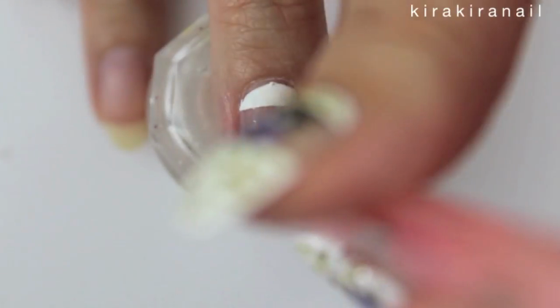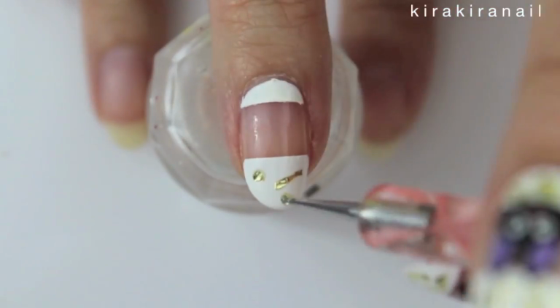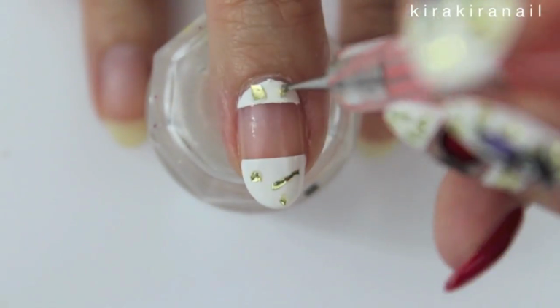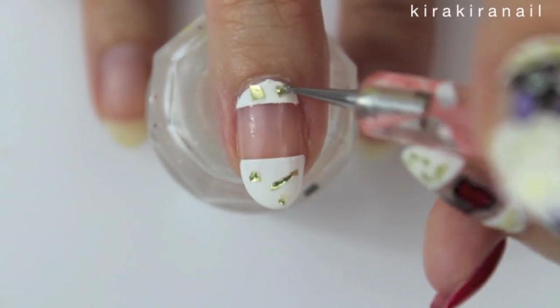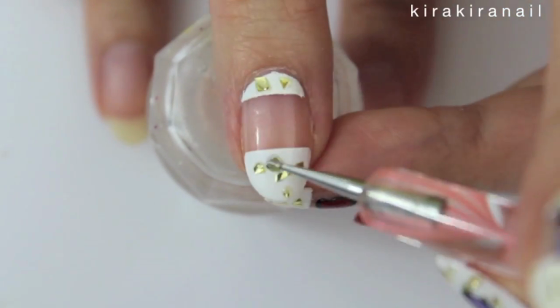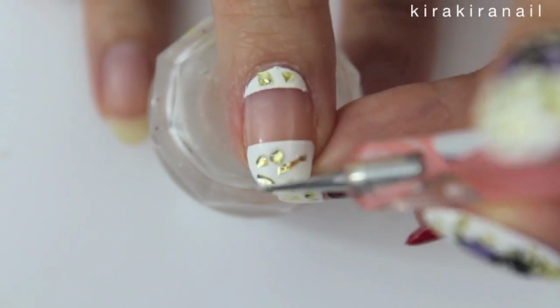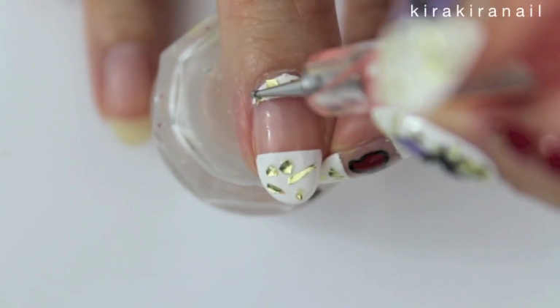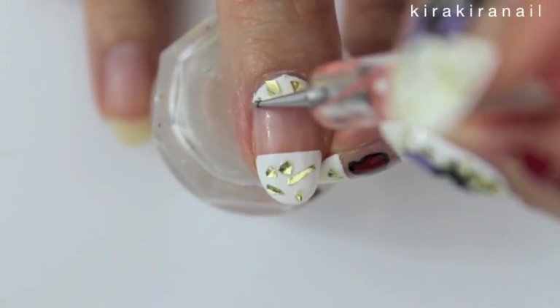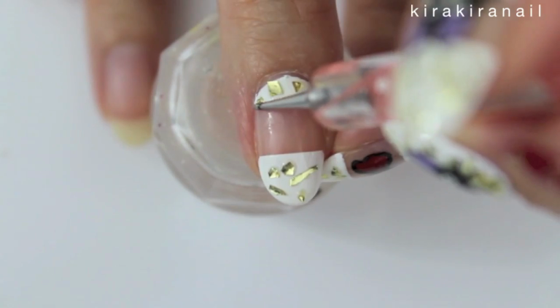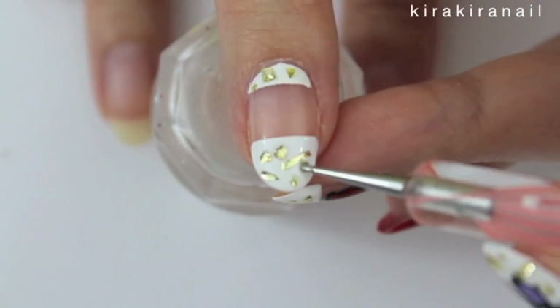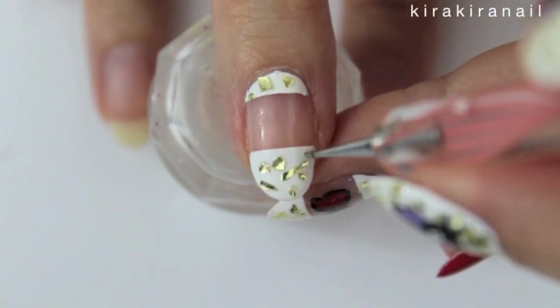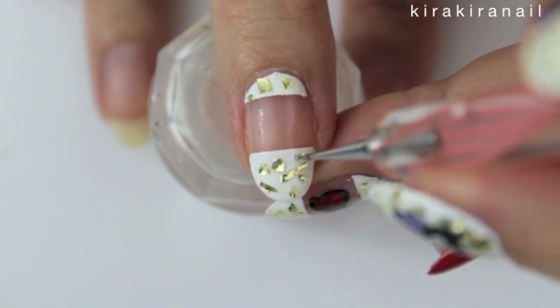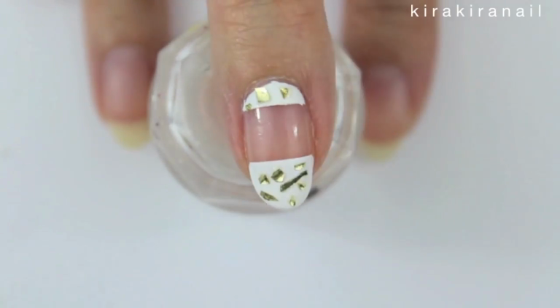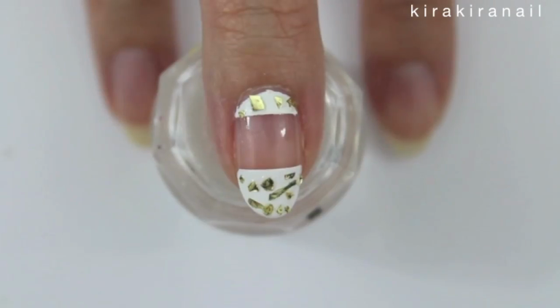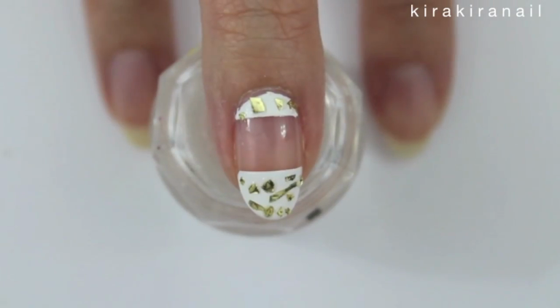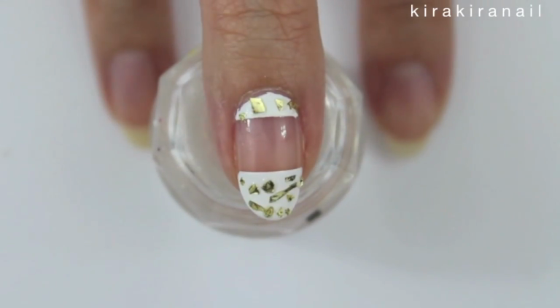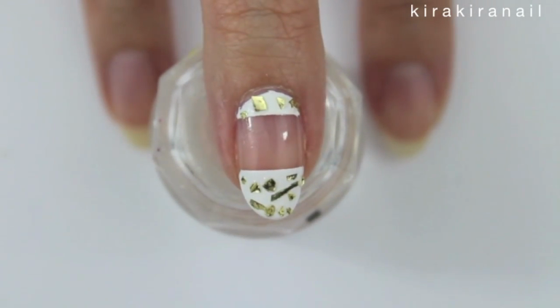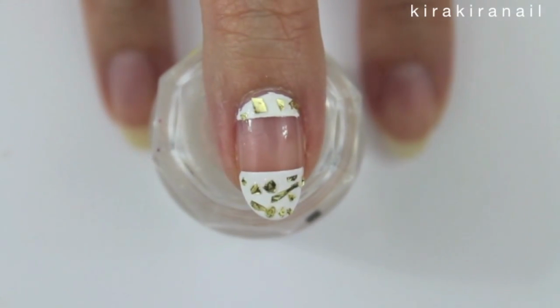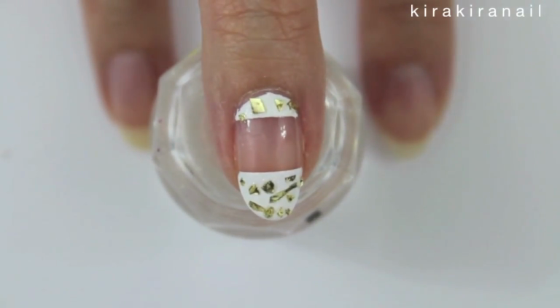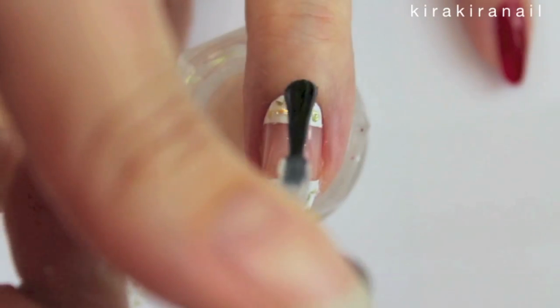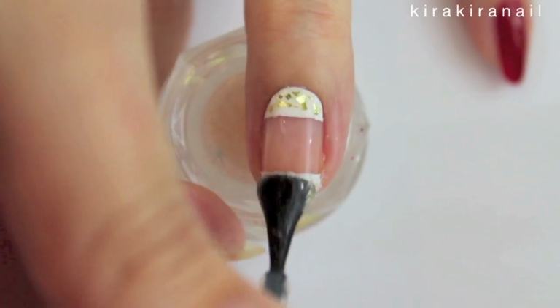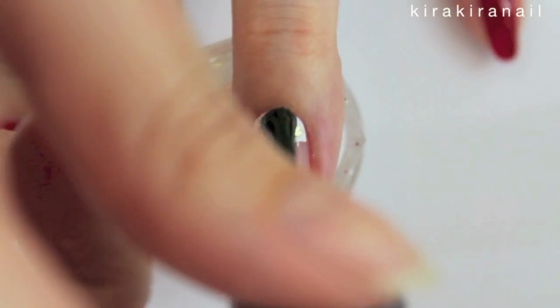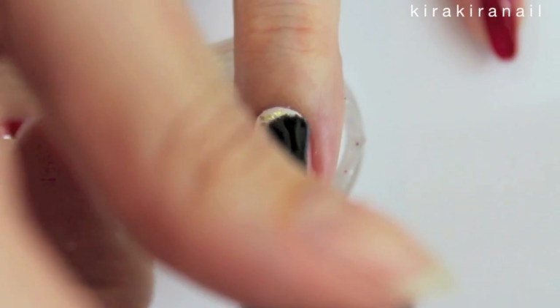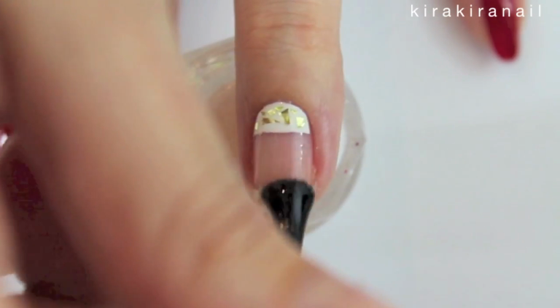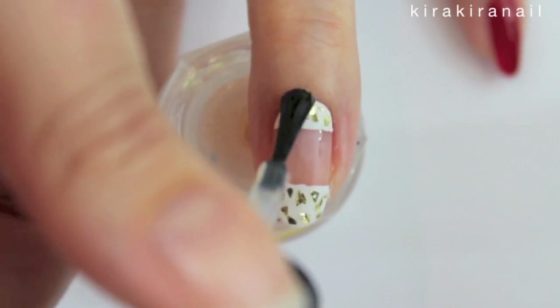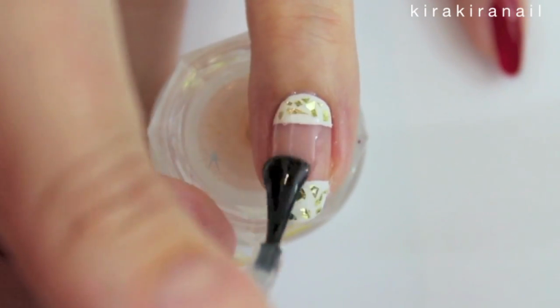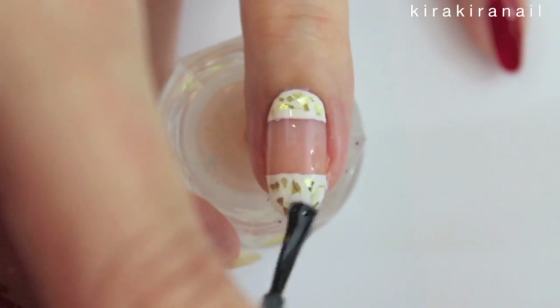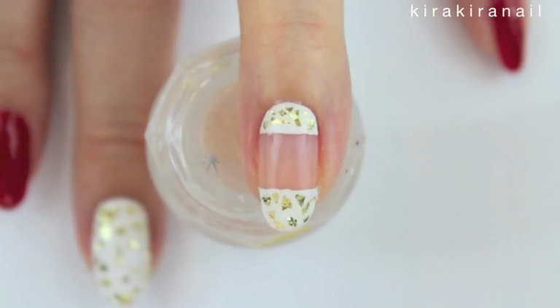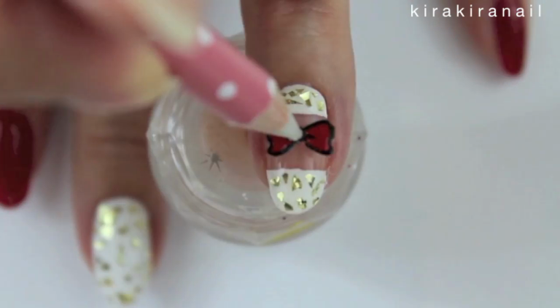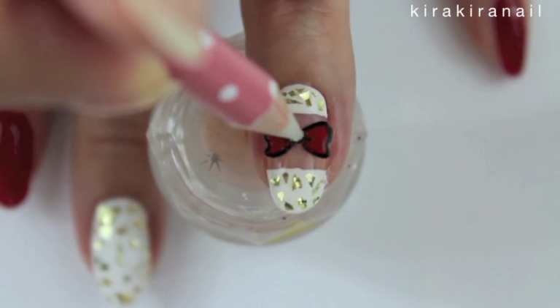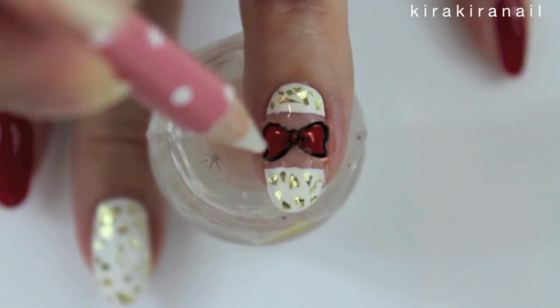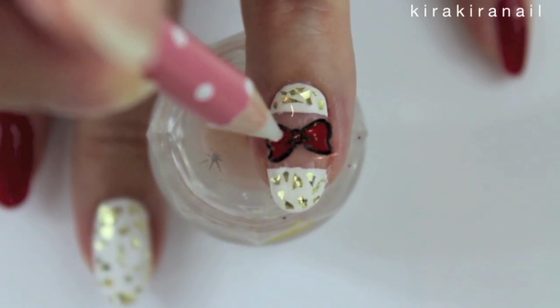Add some glitter pieces like we did on our first design. Again, add some top coat and then Kiki's bow.